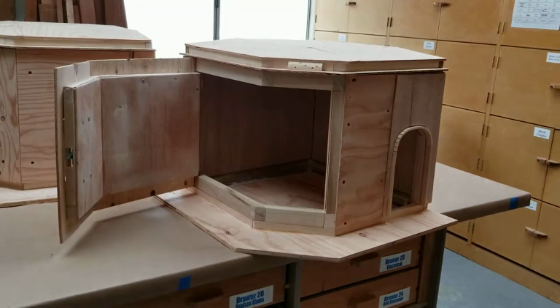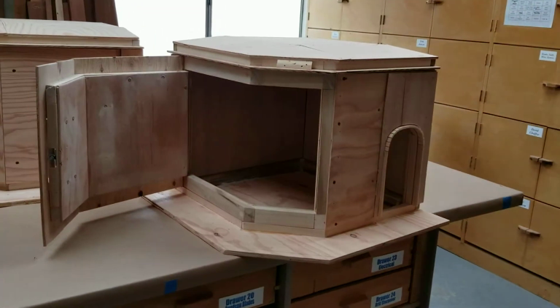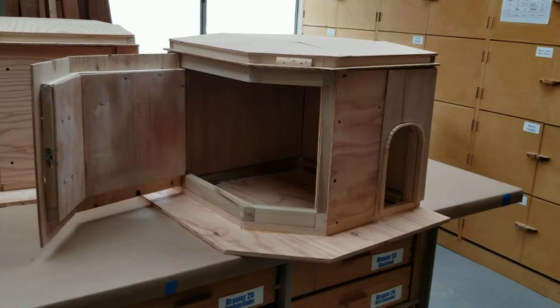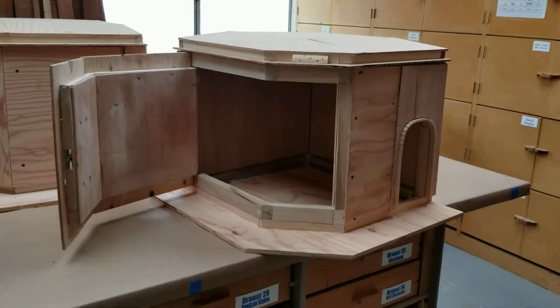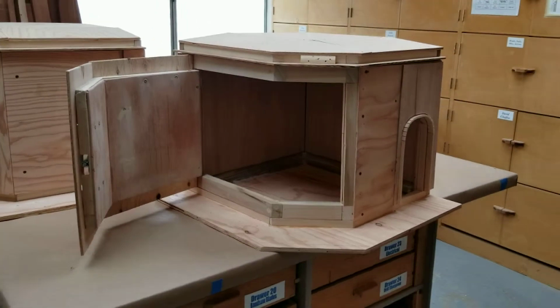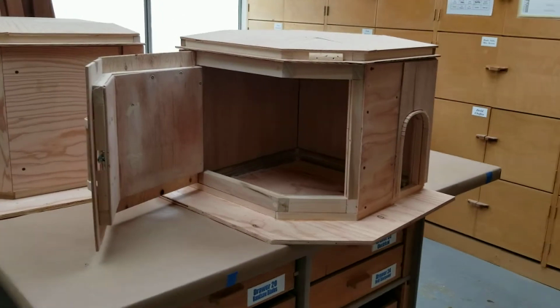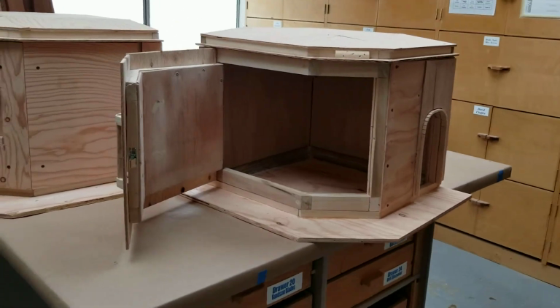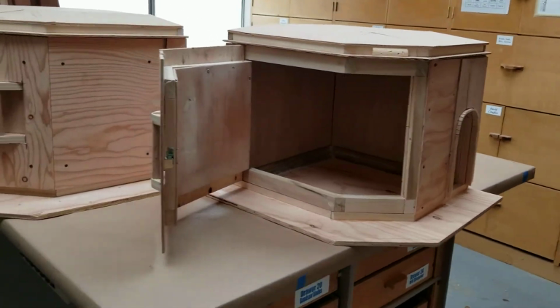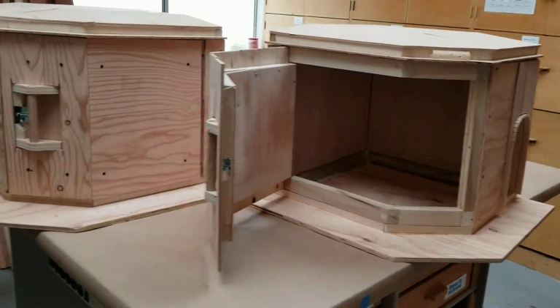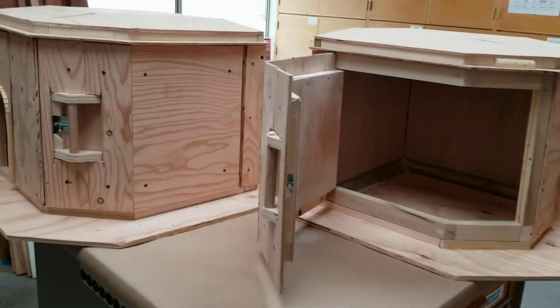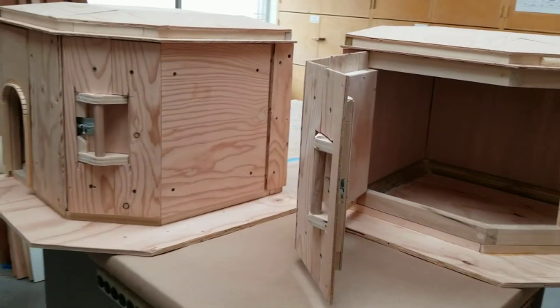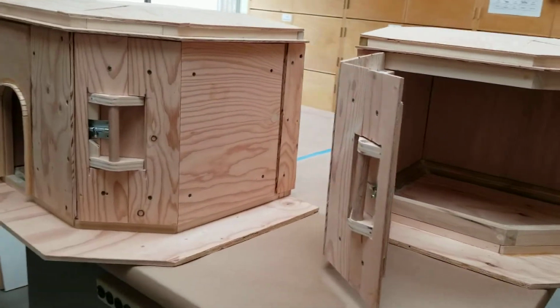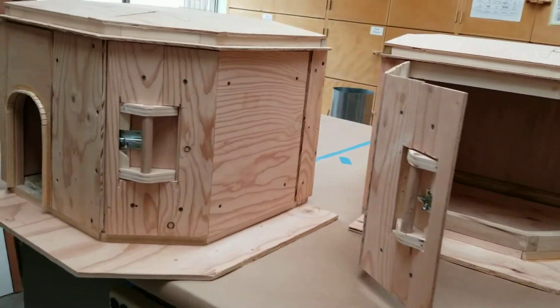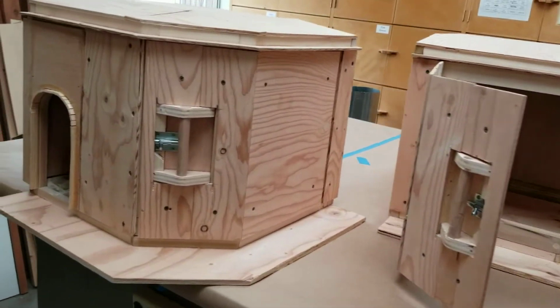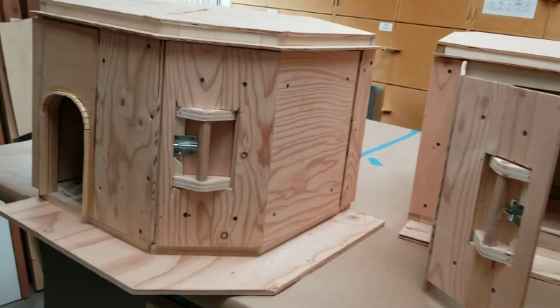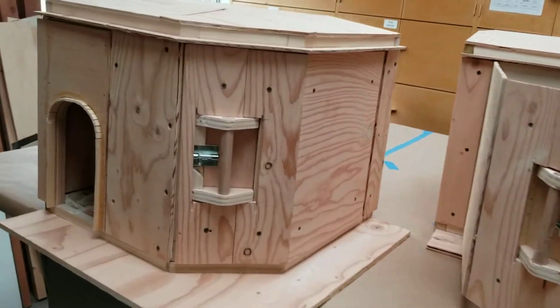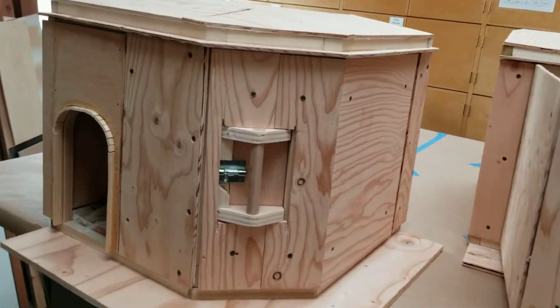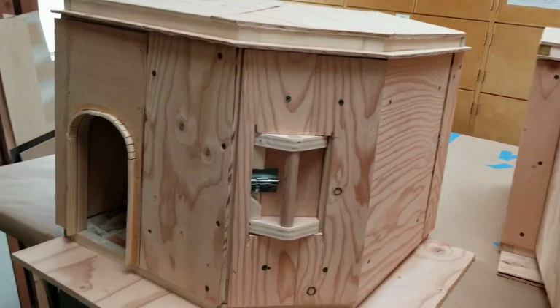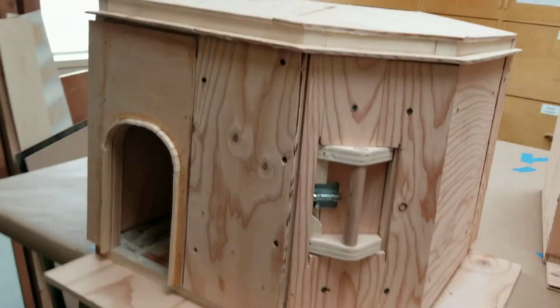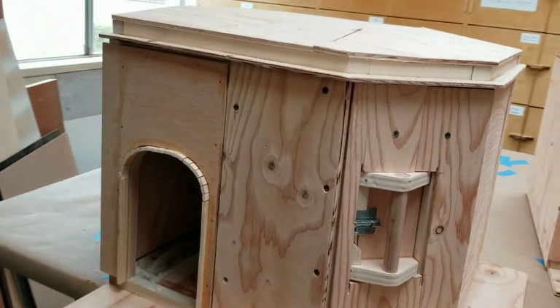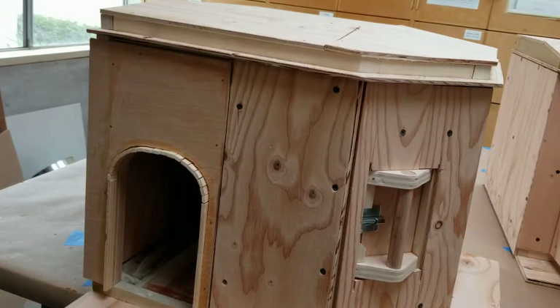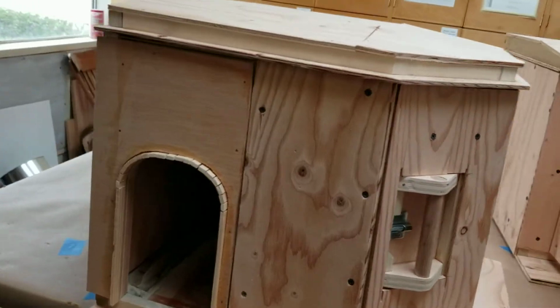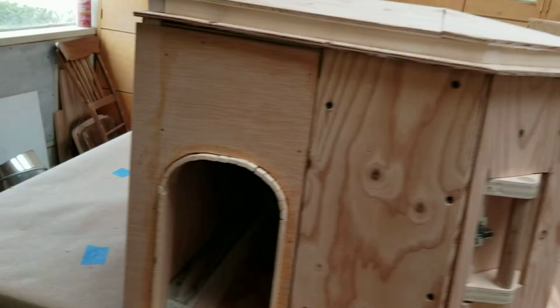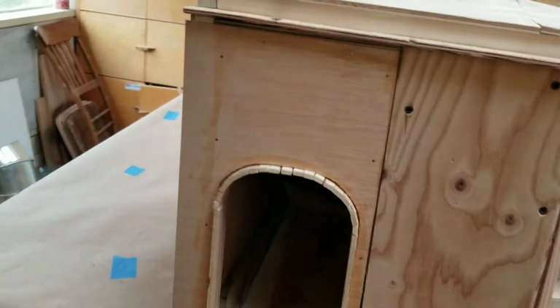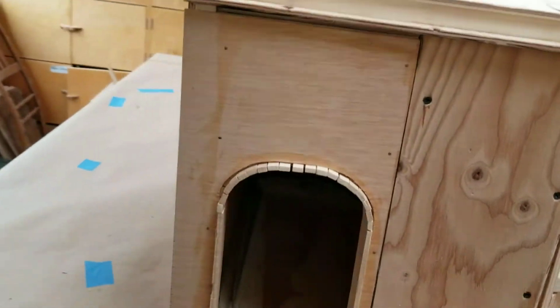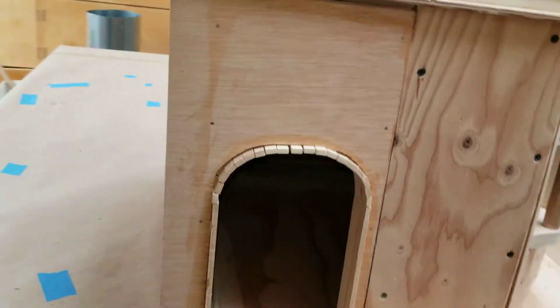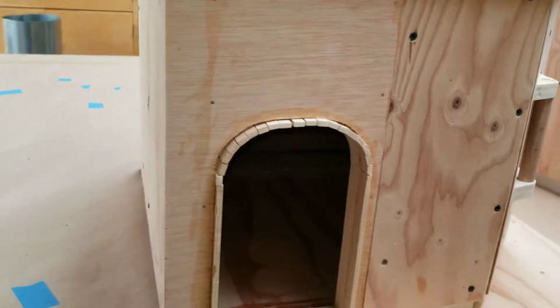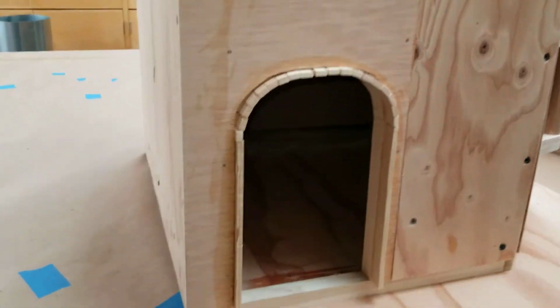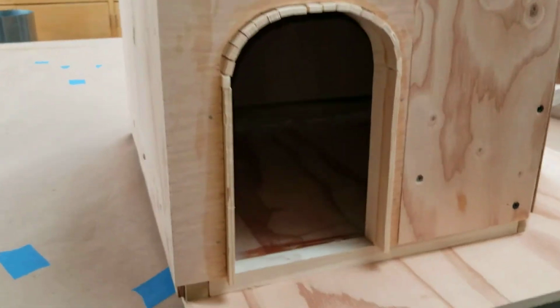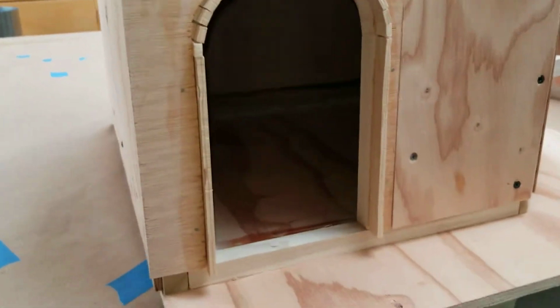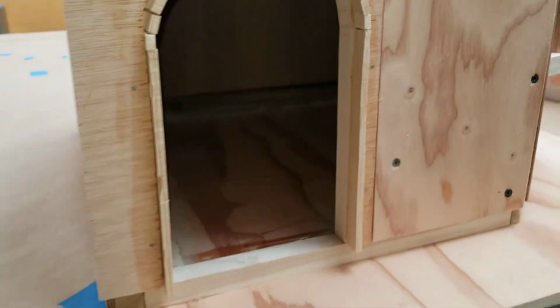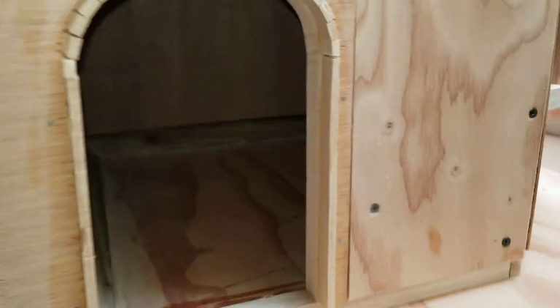This one opens to the left, and this one opens to the right. So basically mirror images — same thing.